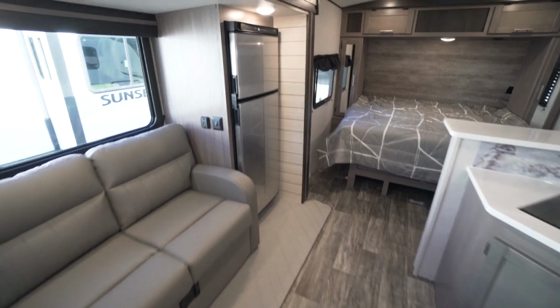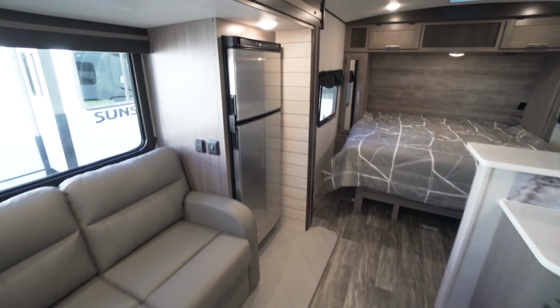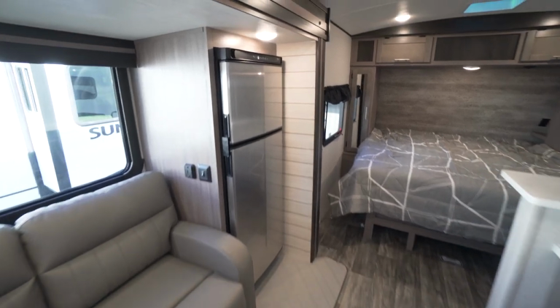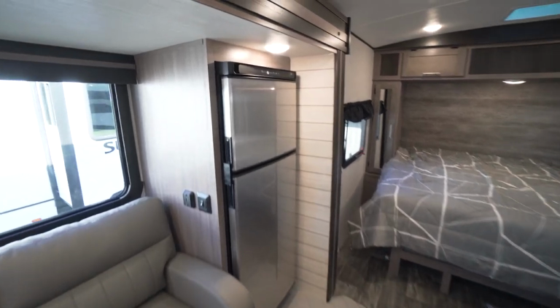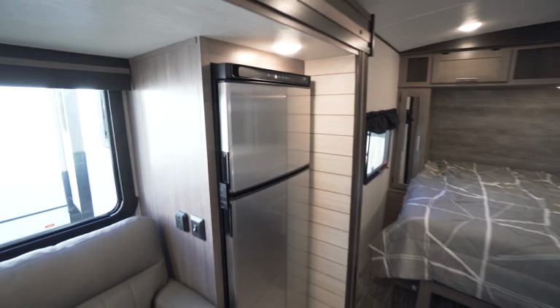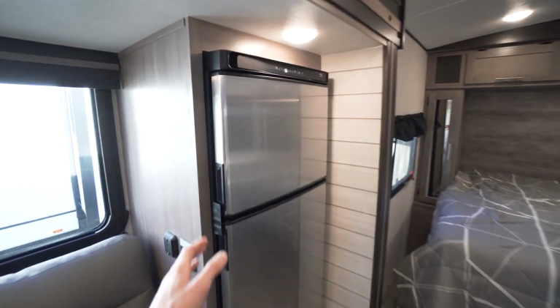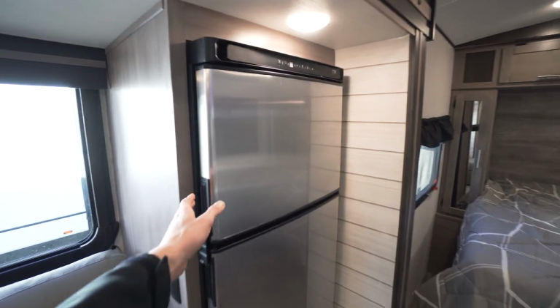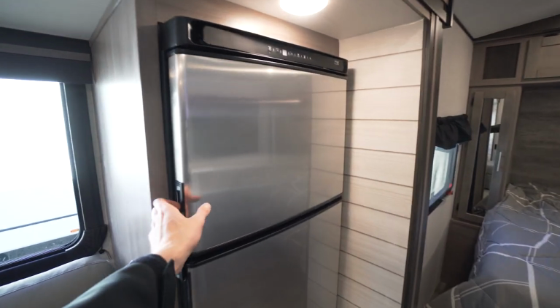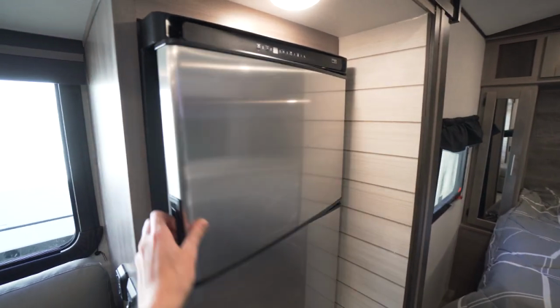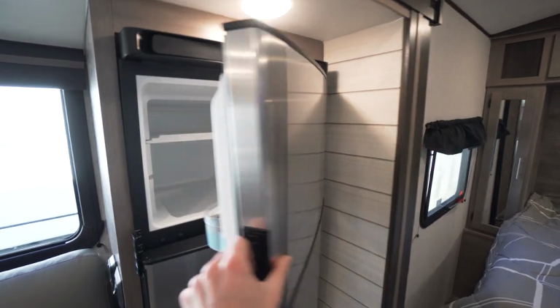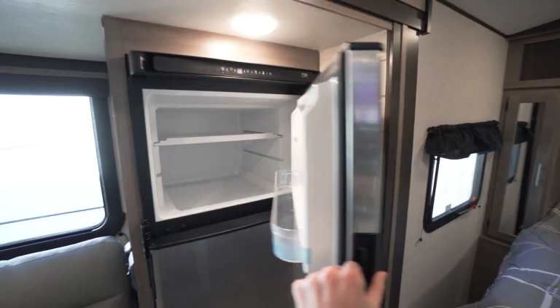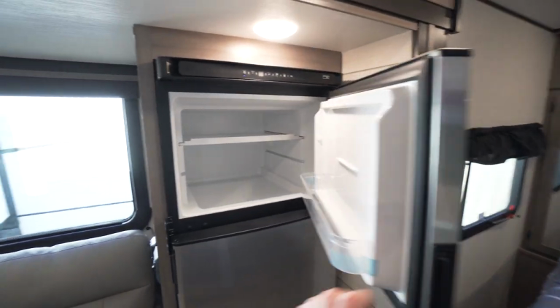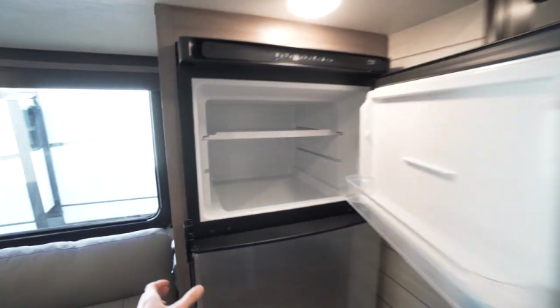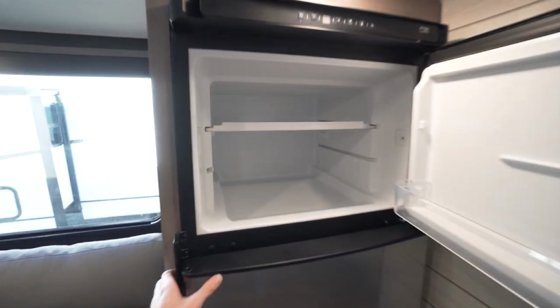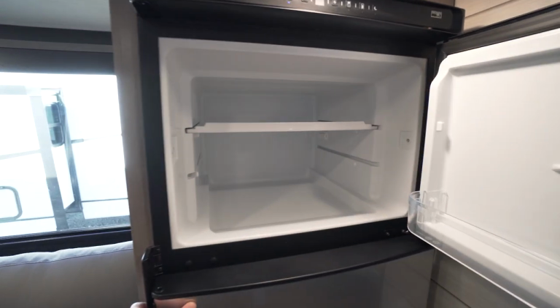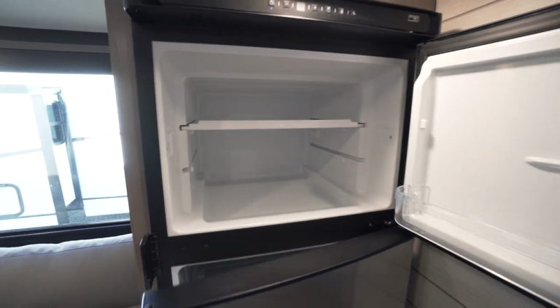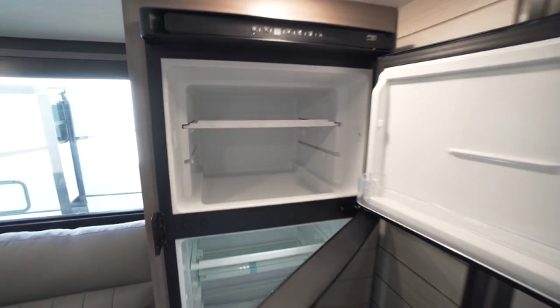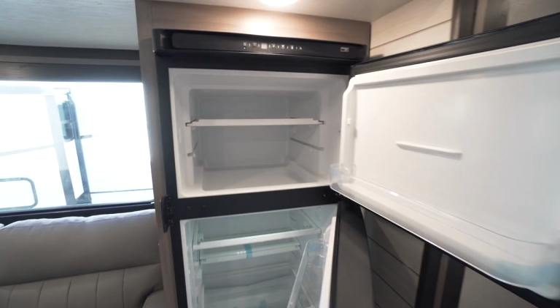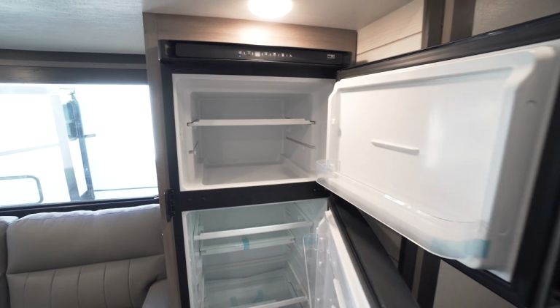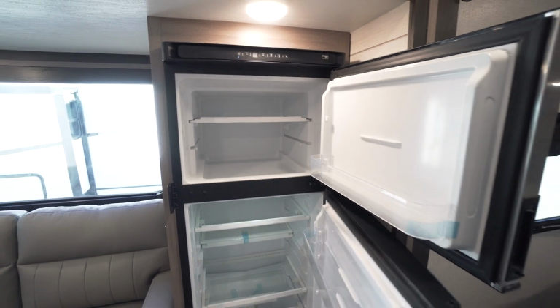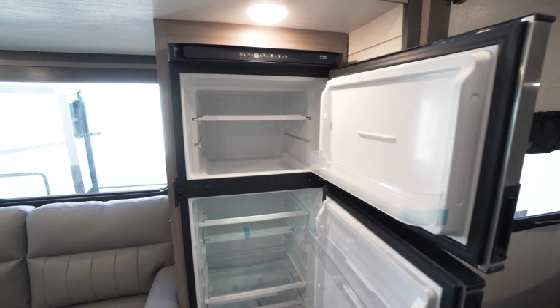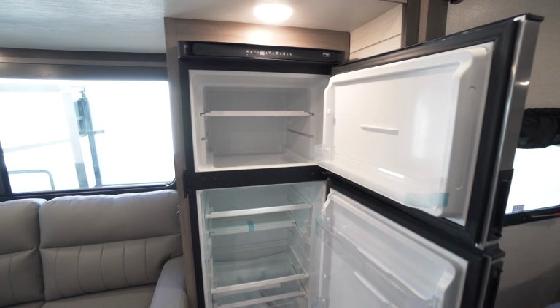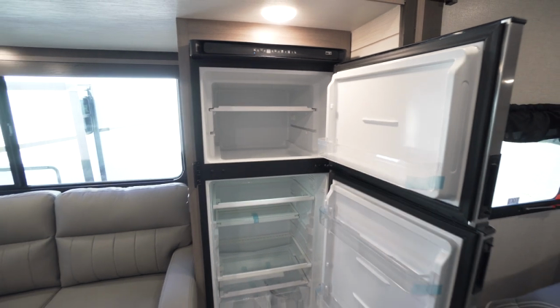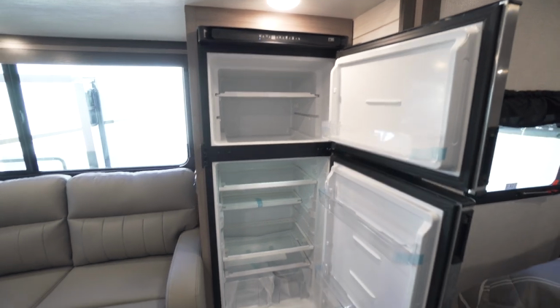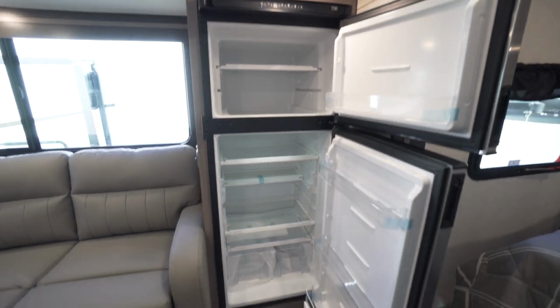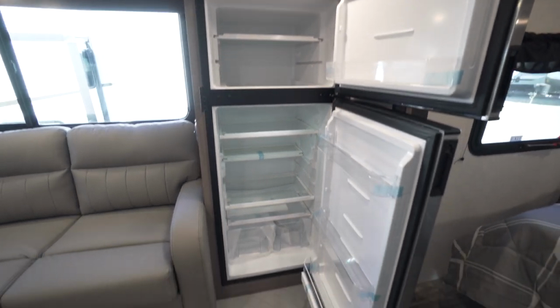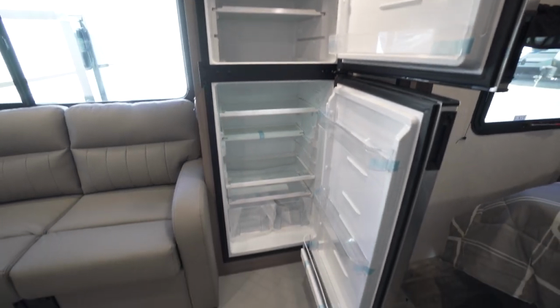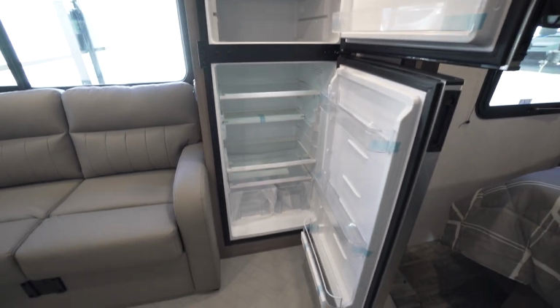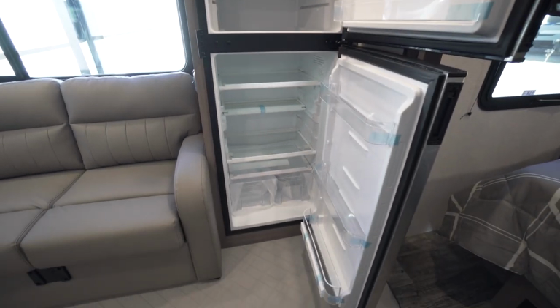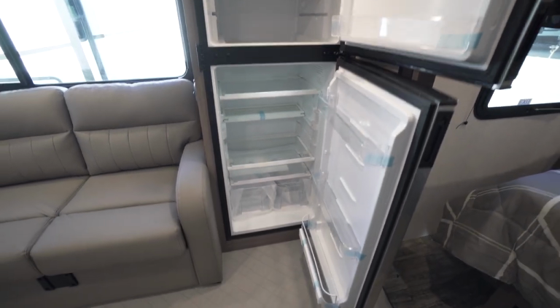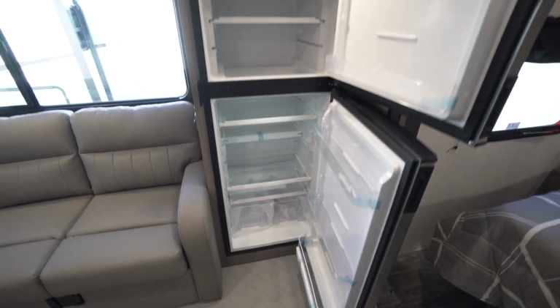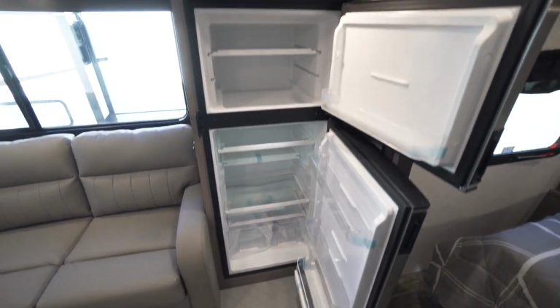Over here we have our 12-volt refrigerator. This is 11 cubic feet. This unit also can be optioned with an 8 cubic foot gas electric fridge.